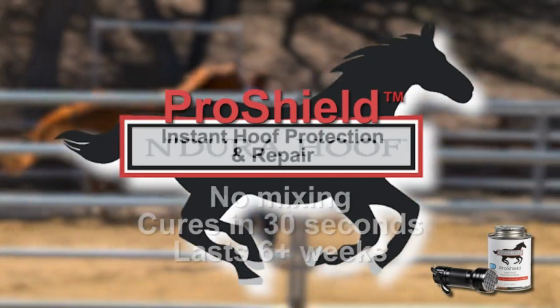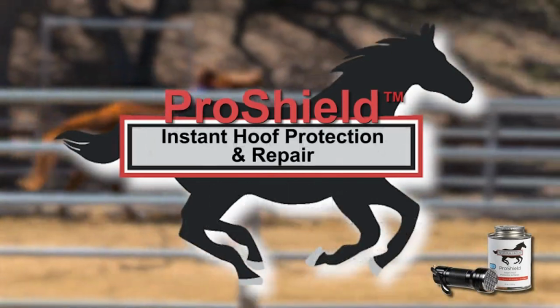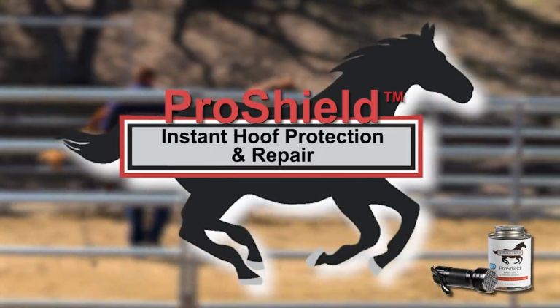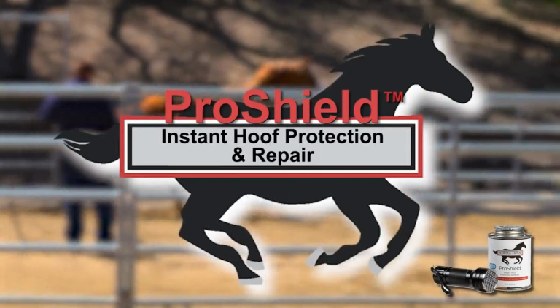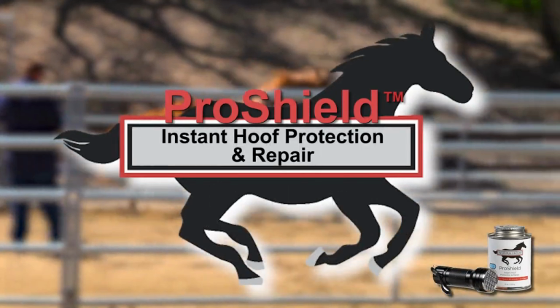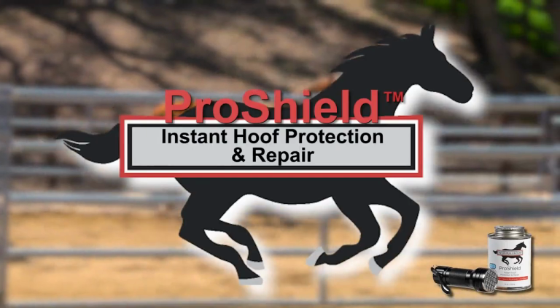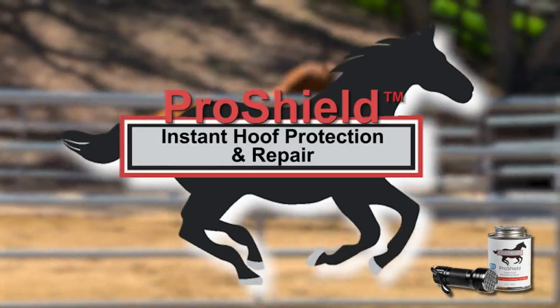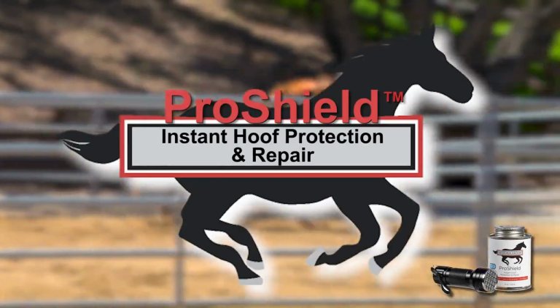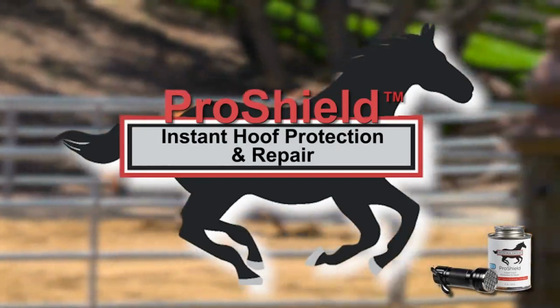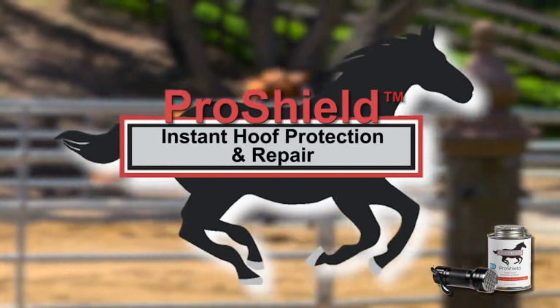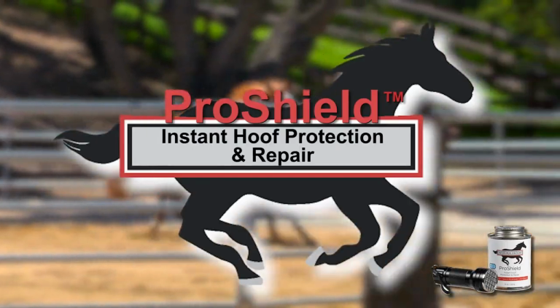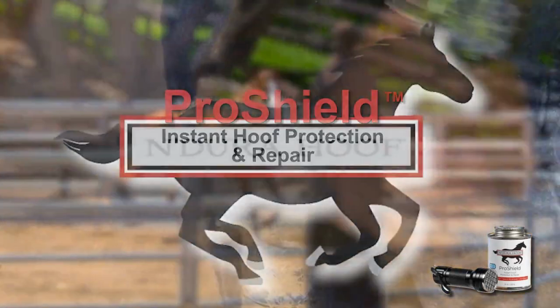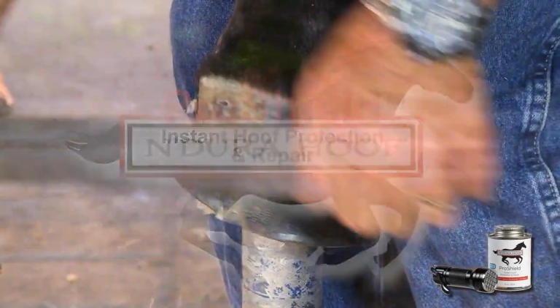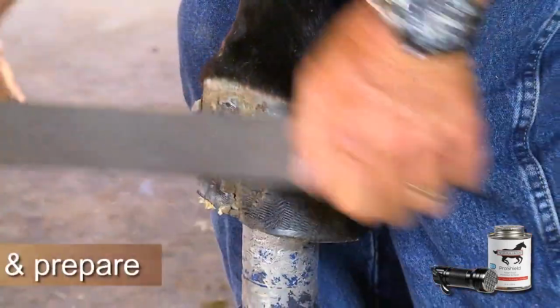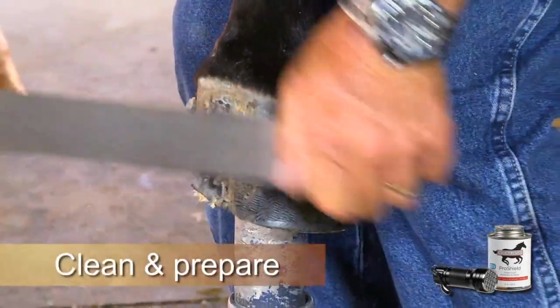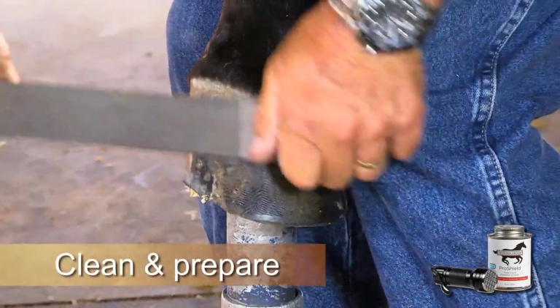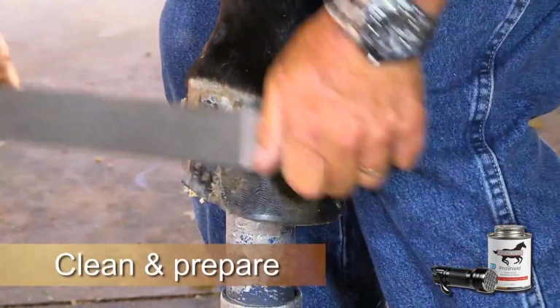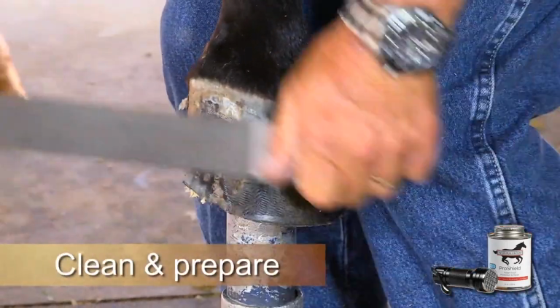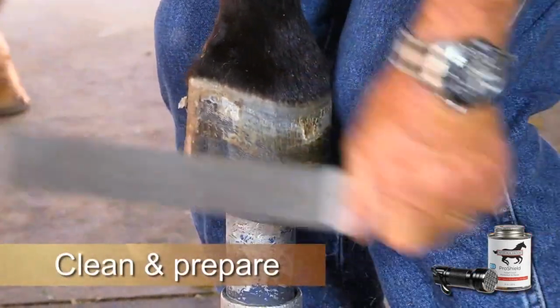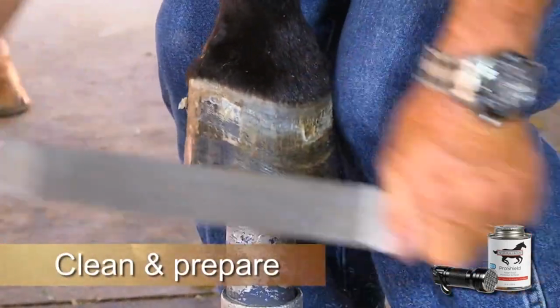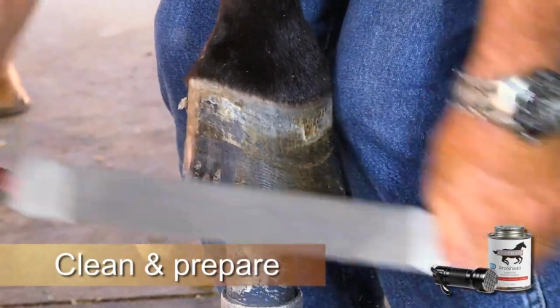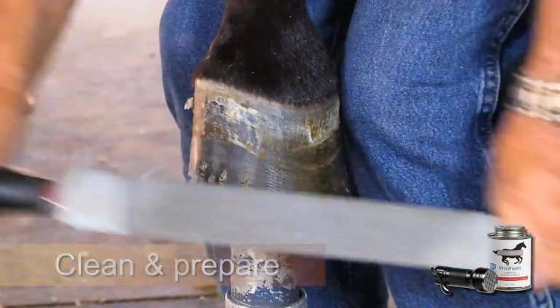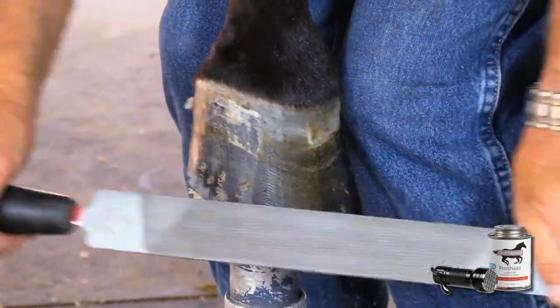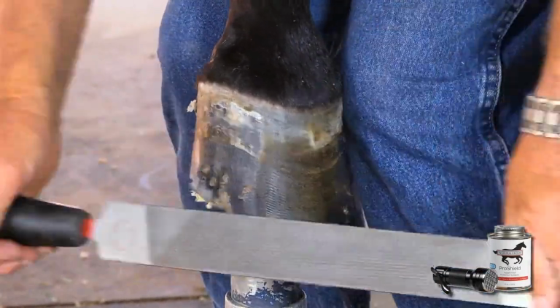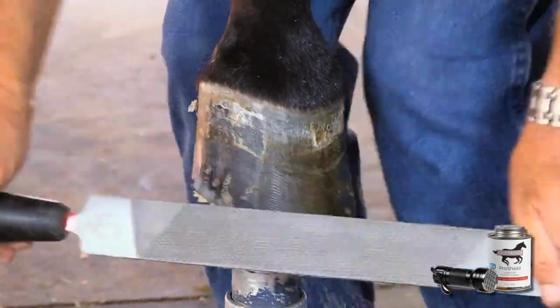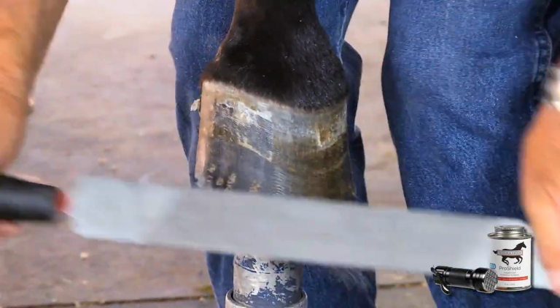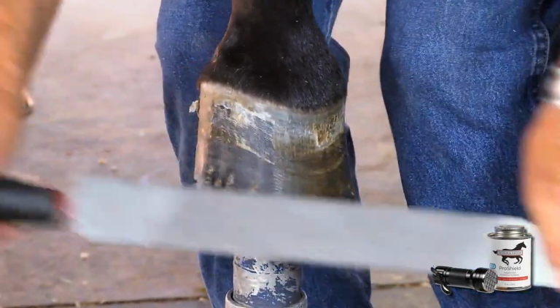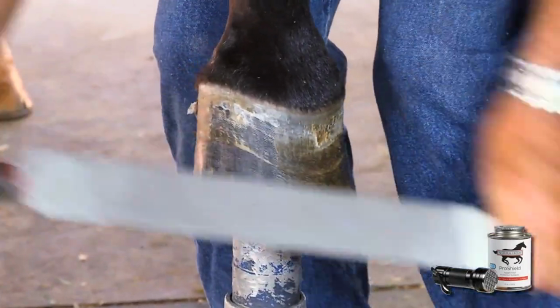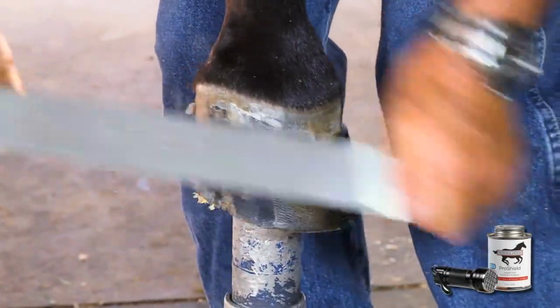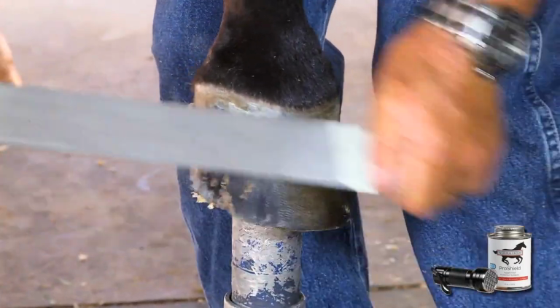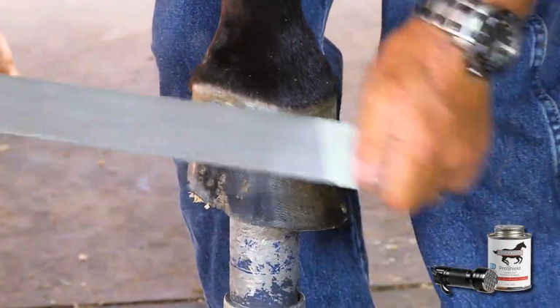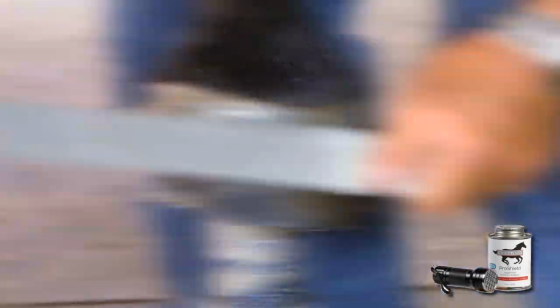Proper hoof preparation is key to ensuring adhesion and long-lasting wear. Clean and prepare the hoof surface by wiping away all dirt and debris. Ideally, the hoof will be rasped to ensure optimum adhesion.